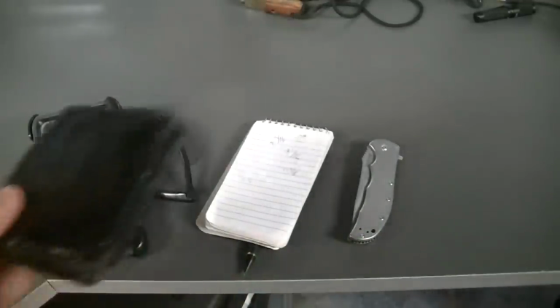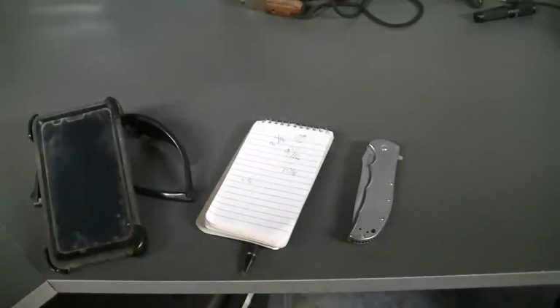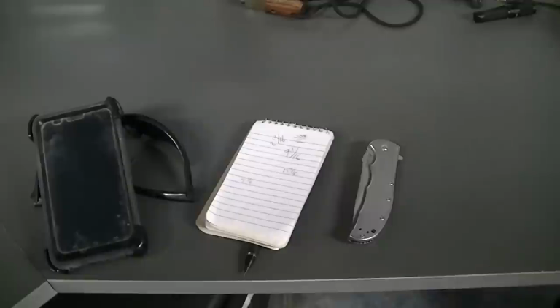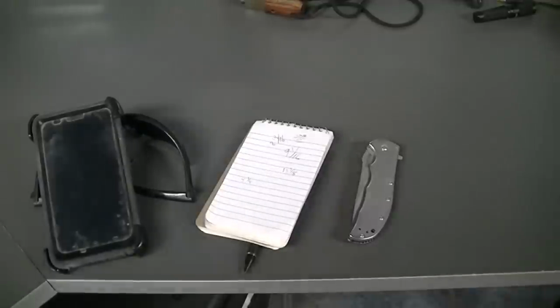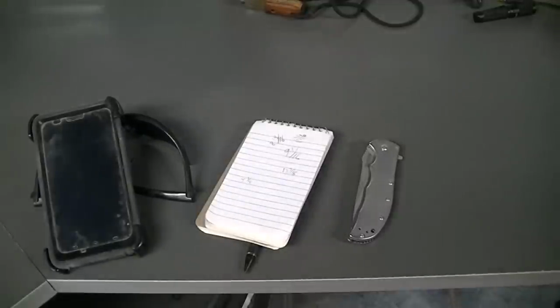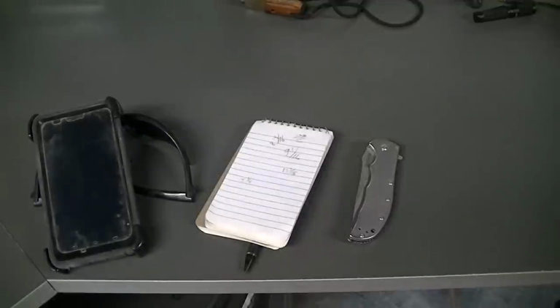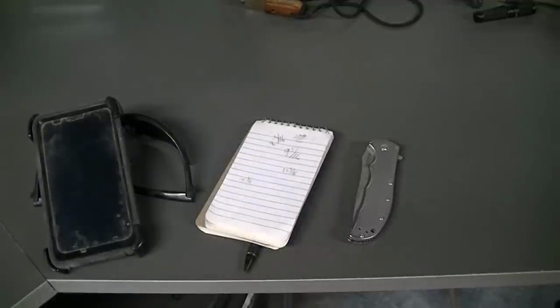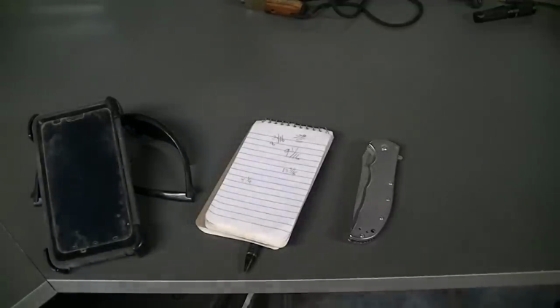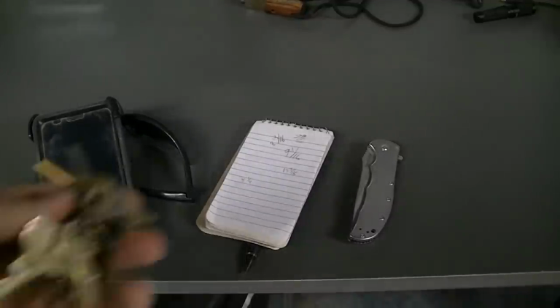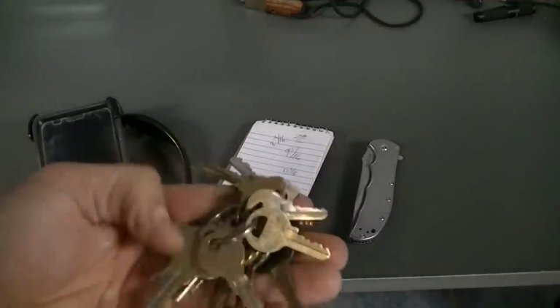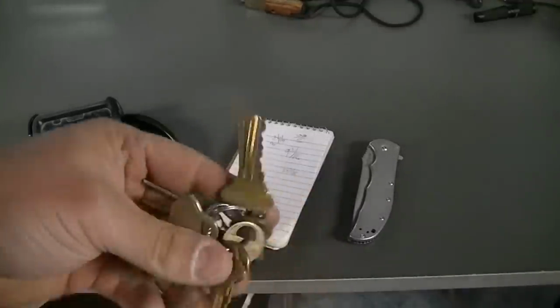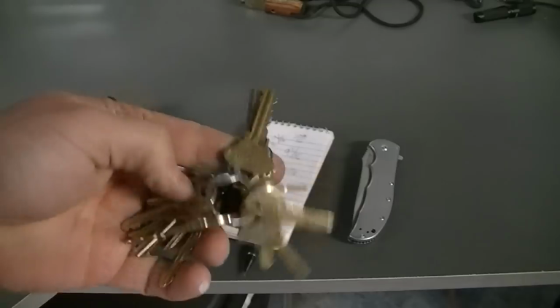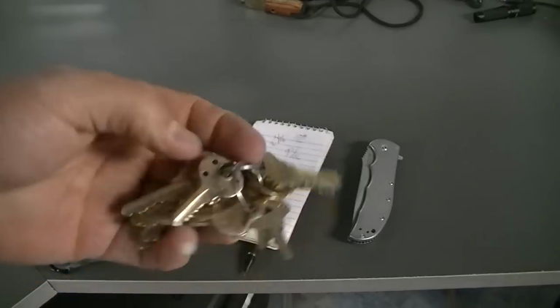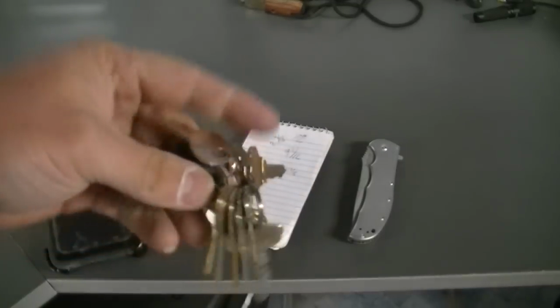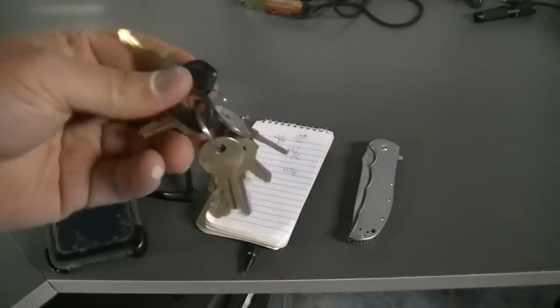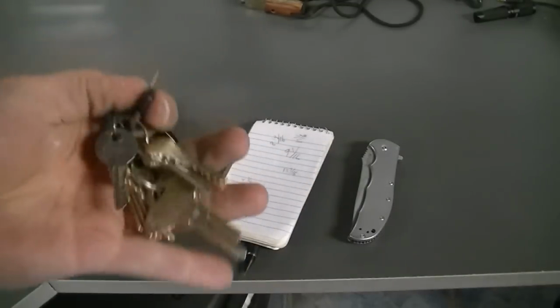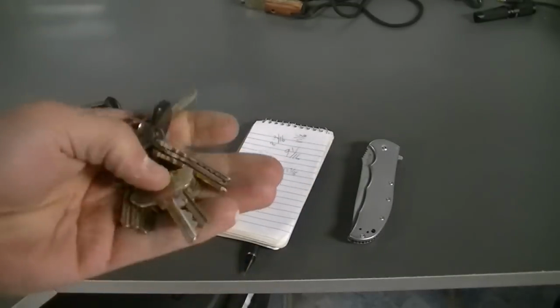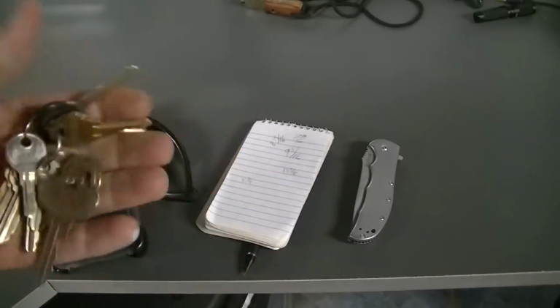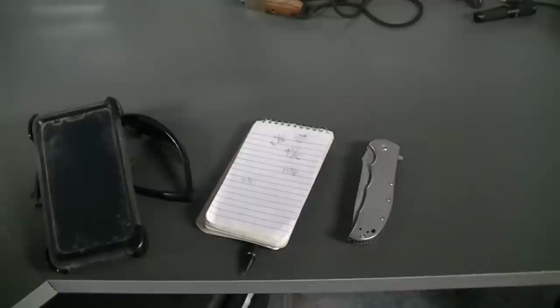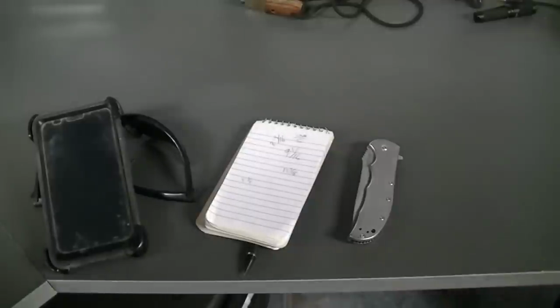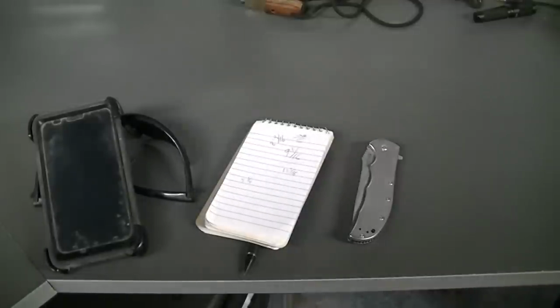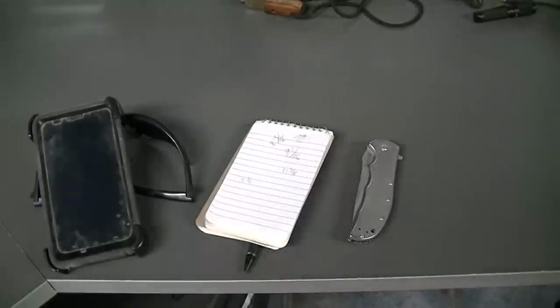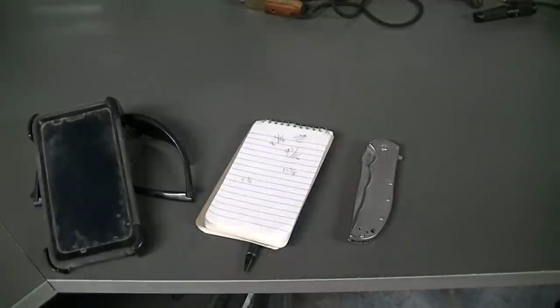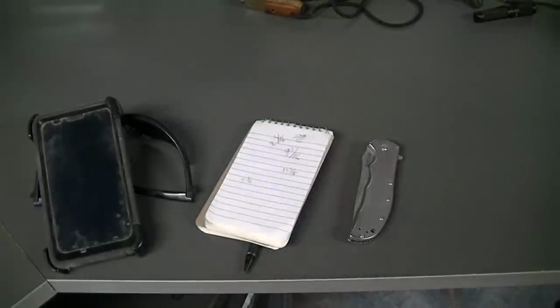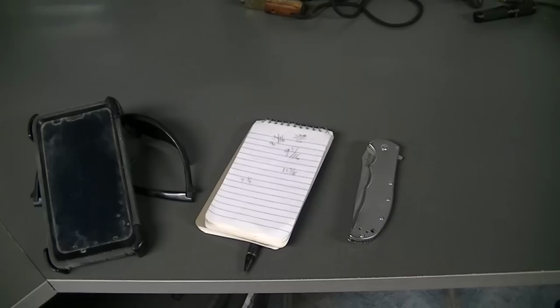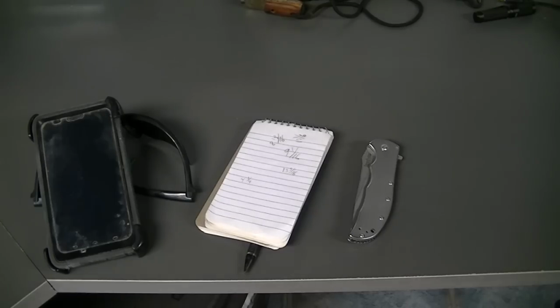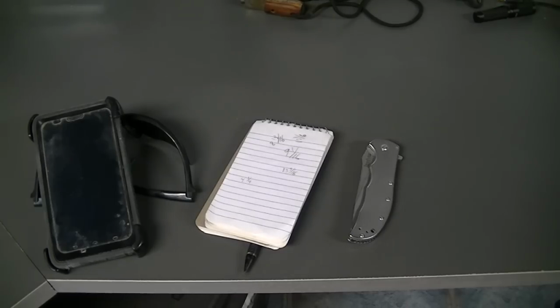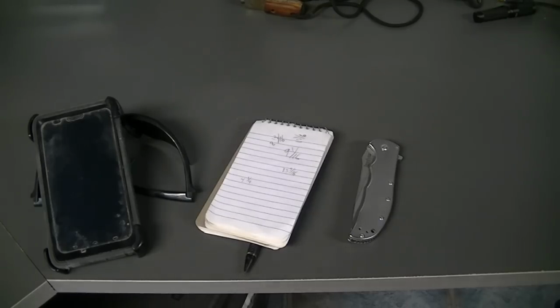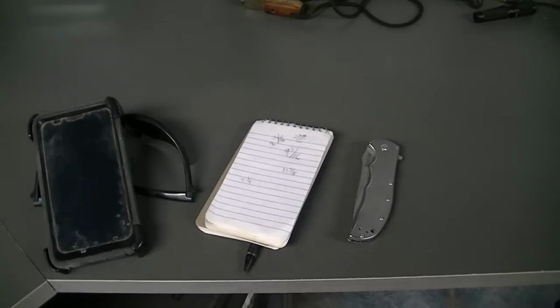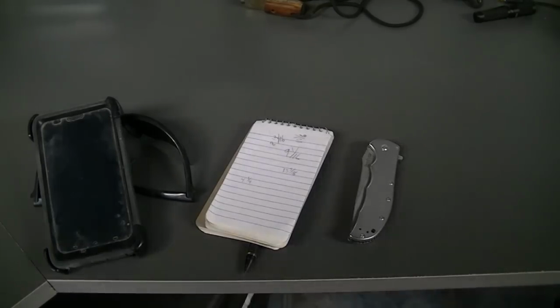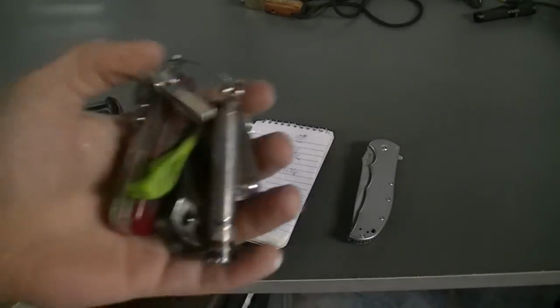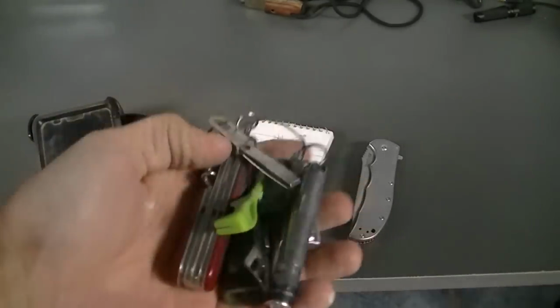I always have my wallet. I'll show you a few things I have in there. I also have a set of keys — lots and lots of keys to various things for work, back home, and everything.